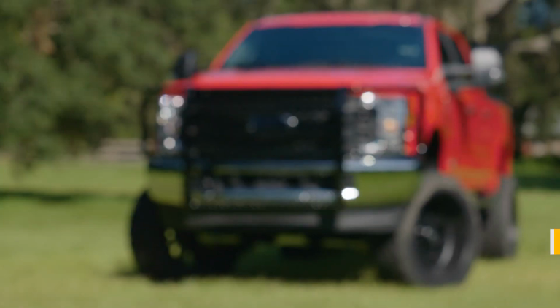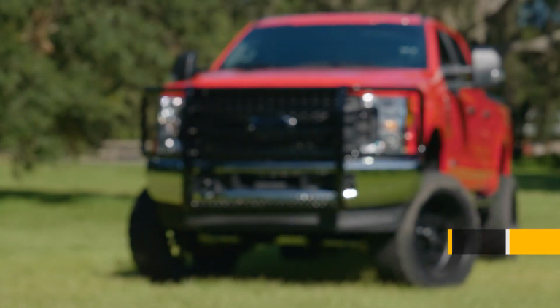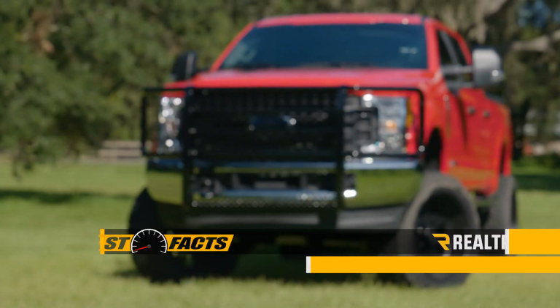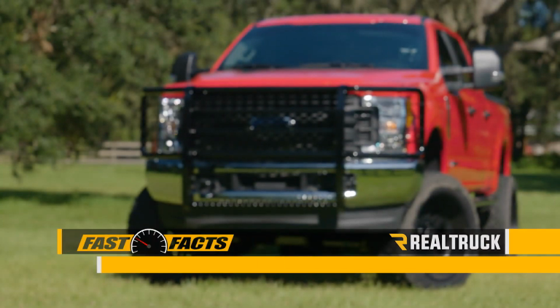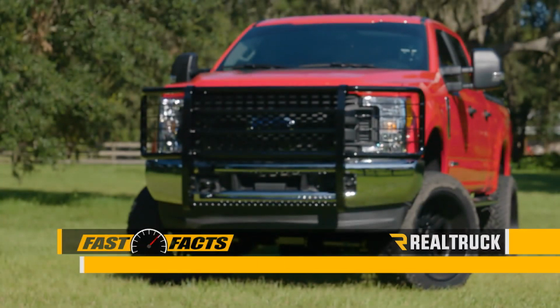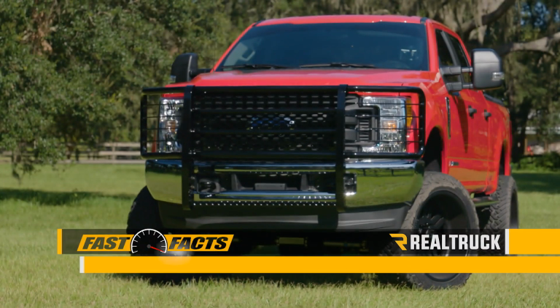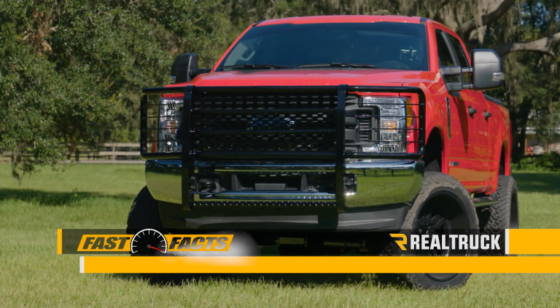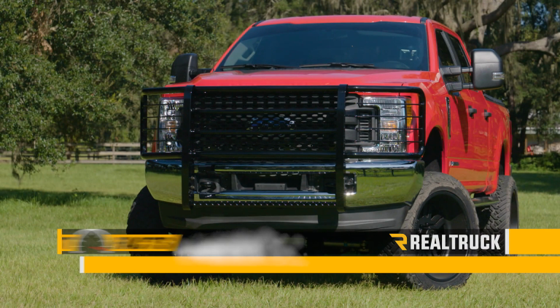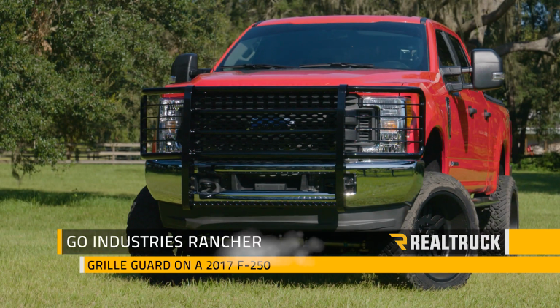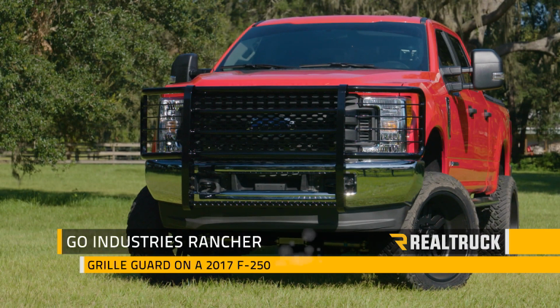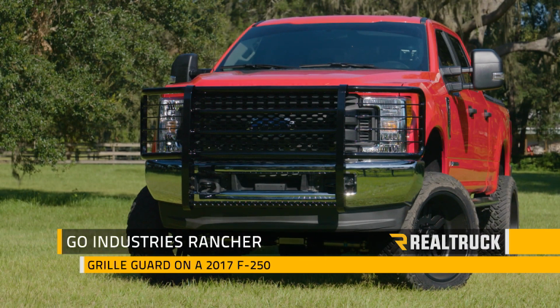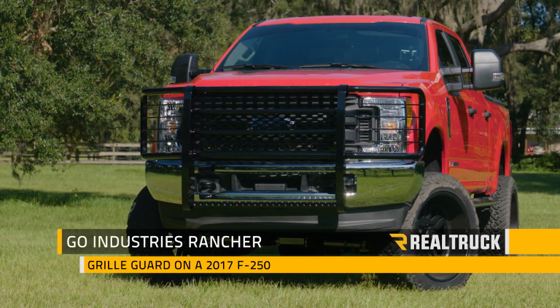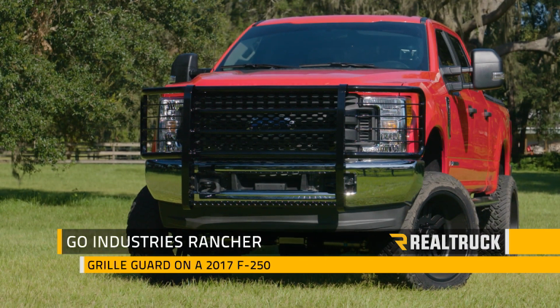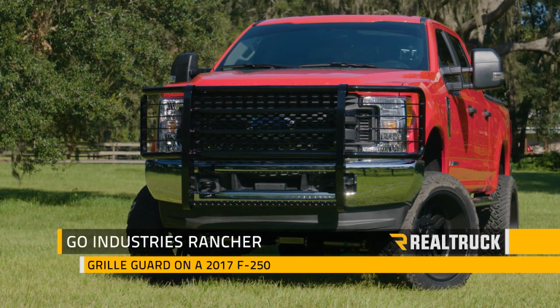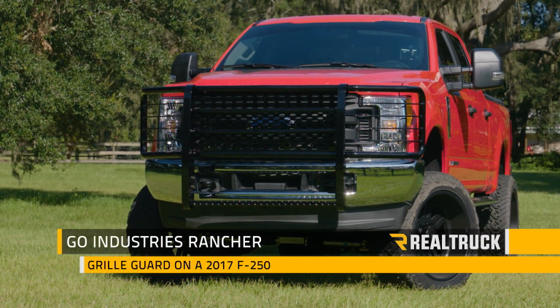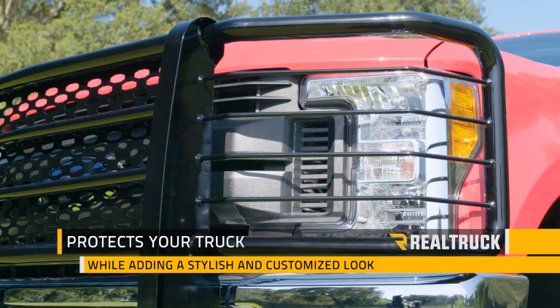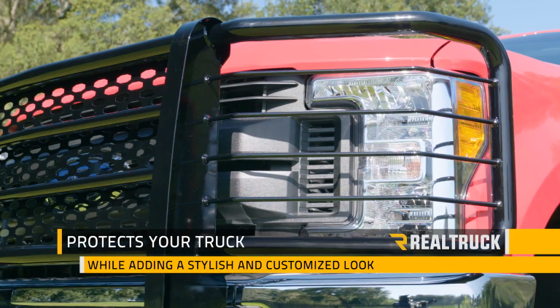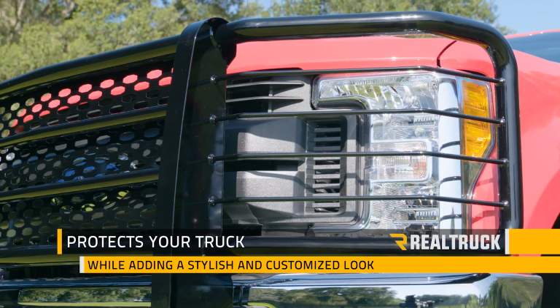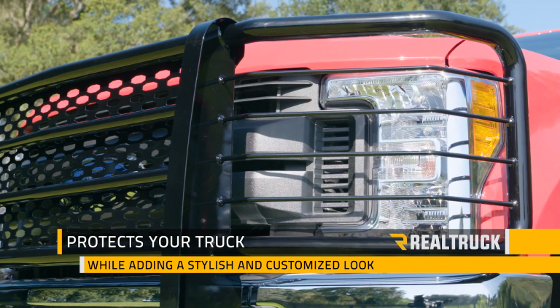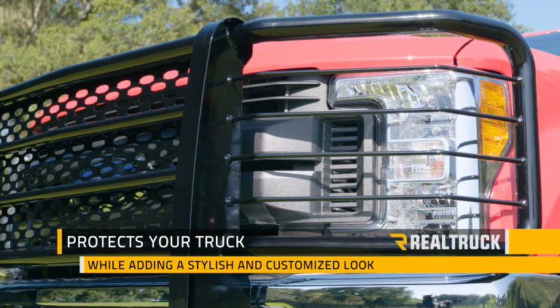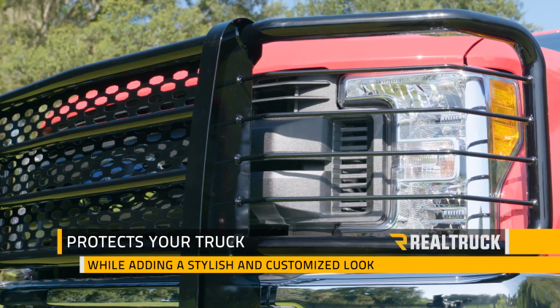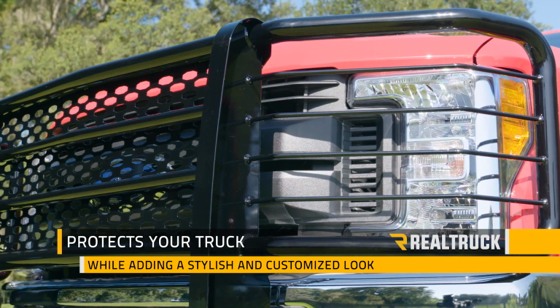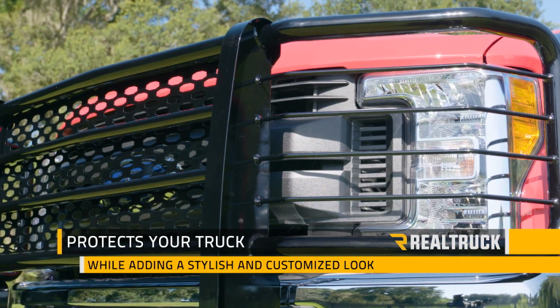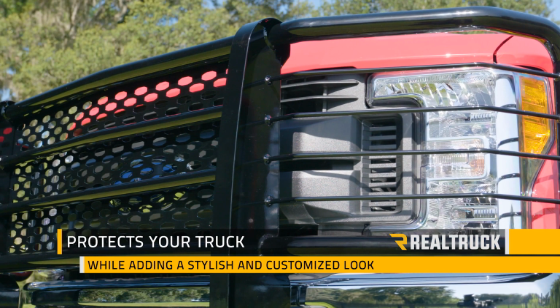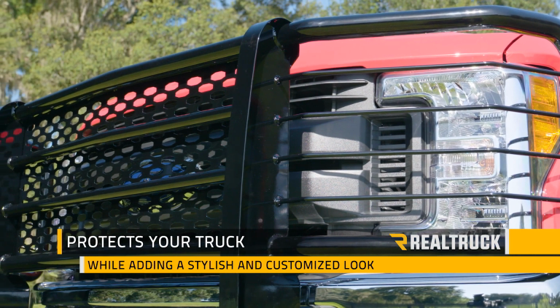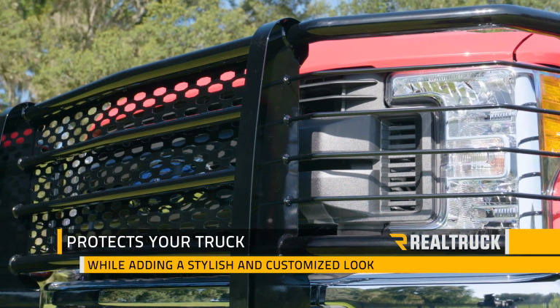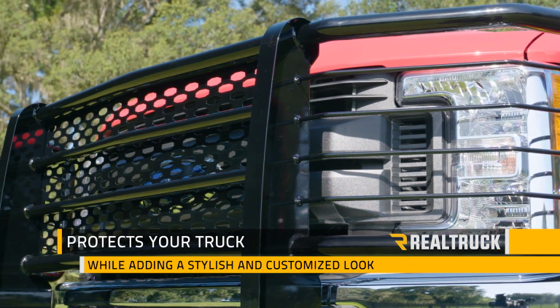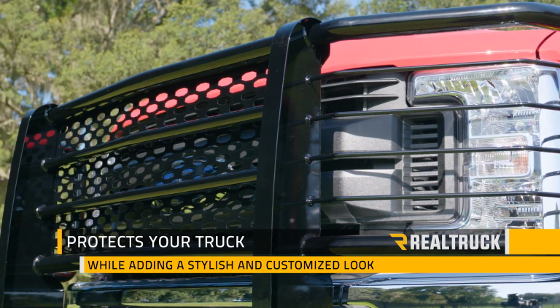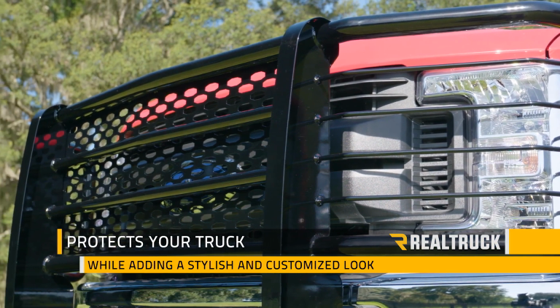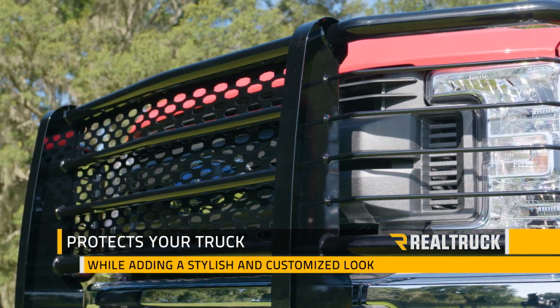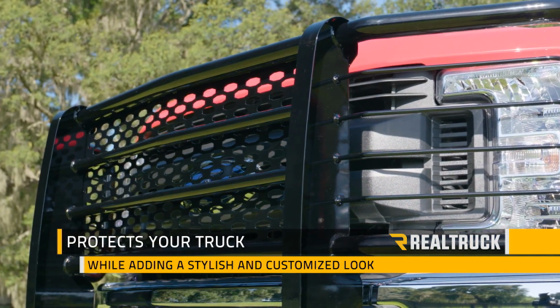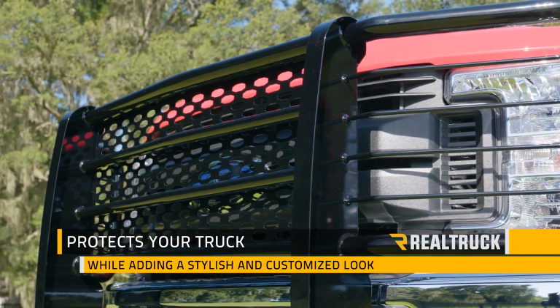Check out Go Industries Rancher Grill Guard on this 2017 Ford F-250. This grill guard is designed to add safety and protection for your truck while maintaining a stylish and customized look.